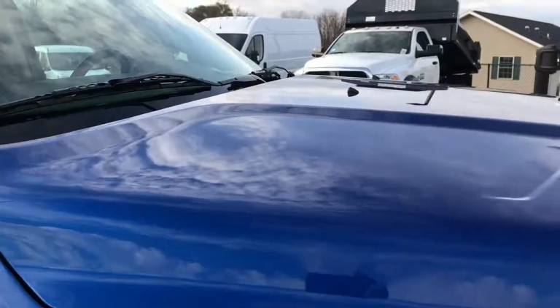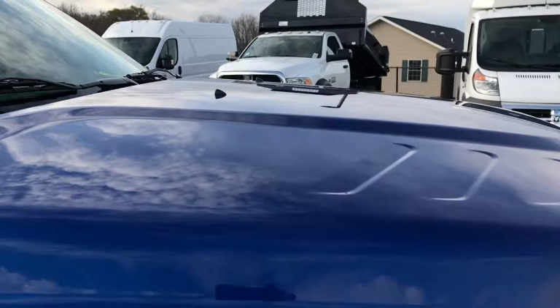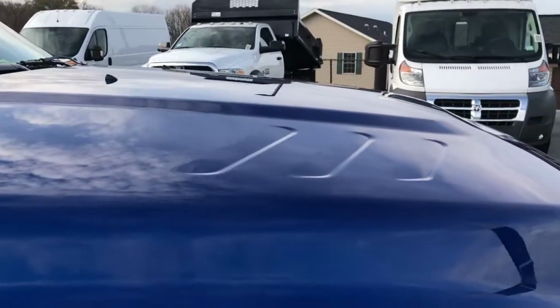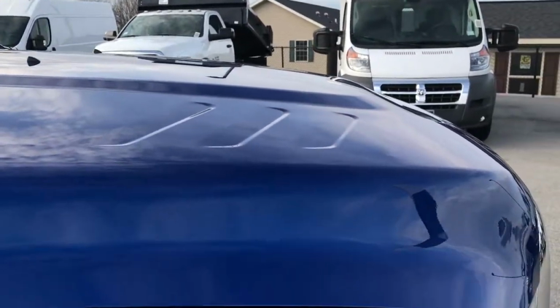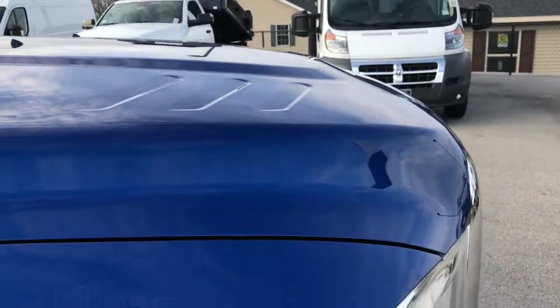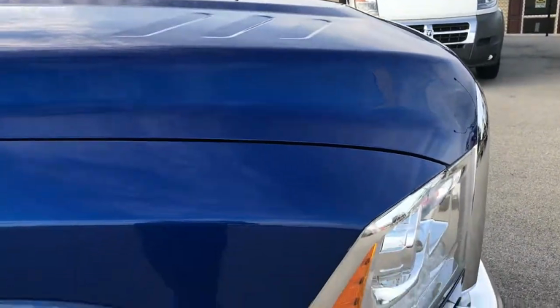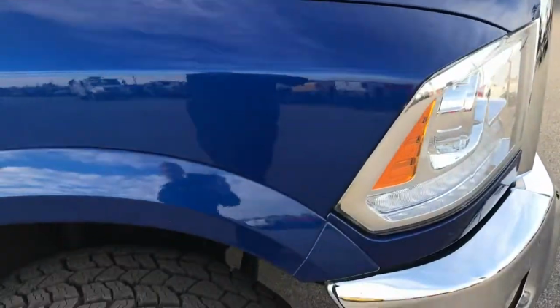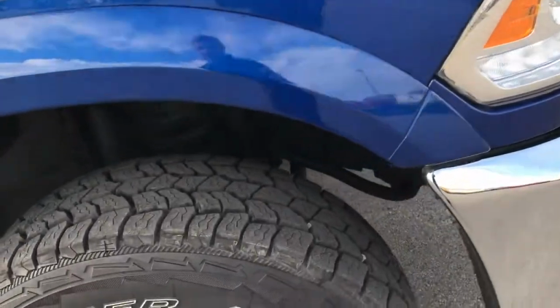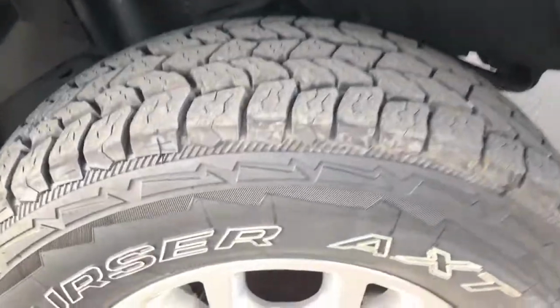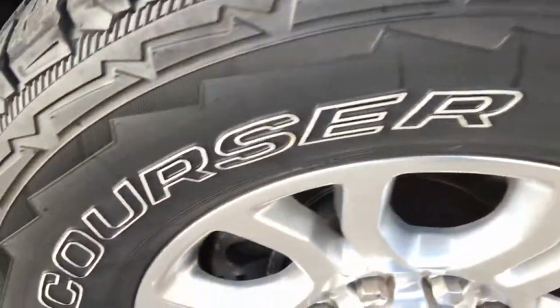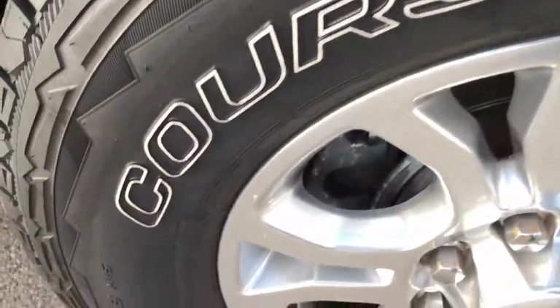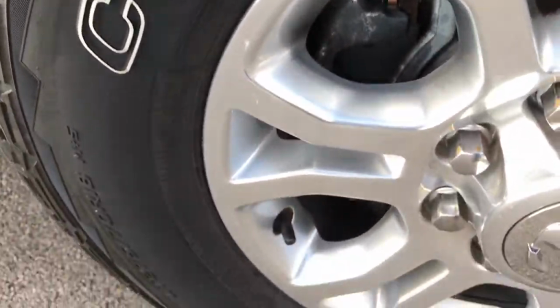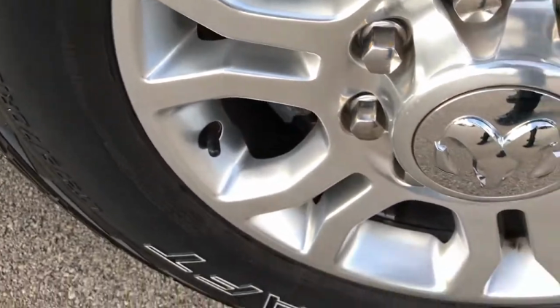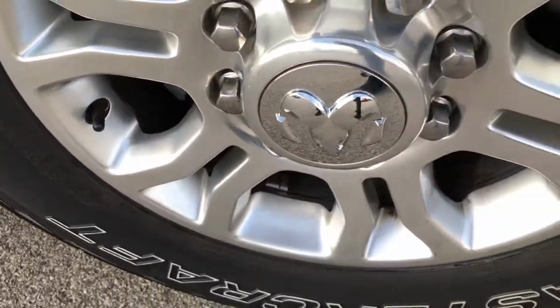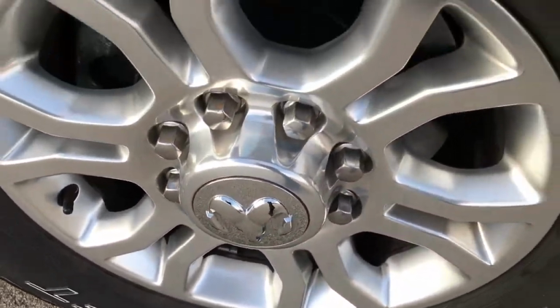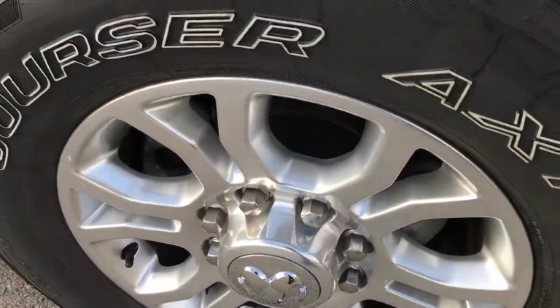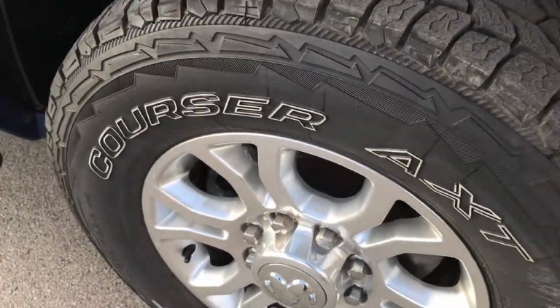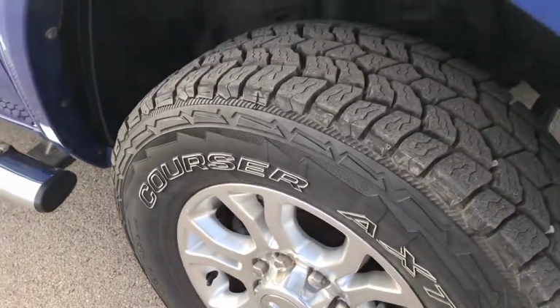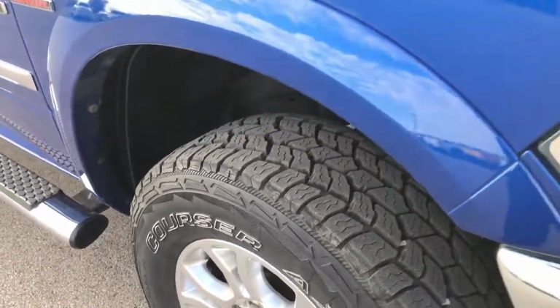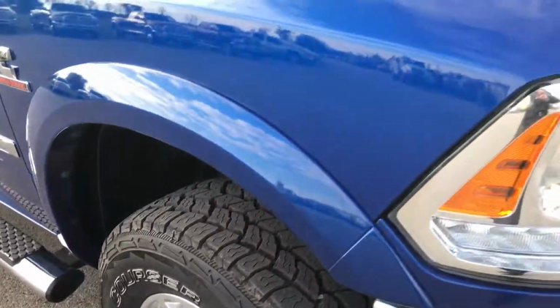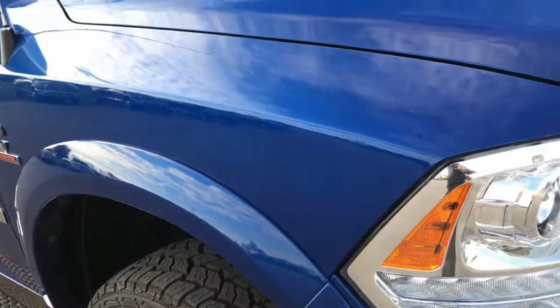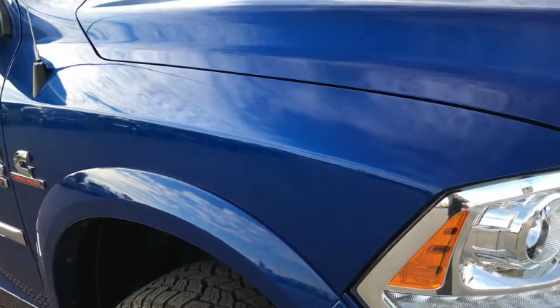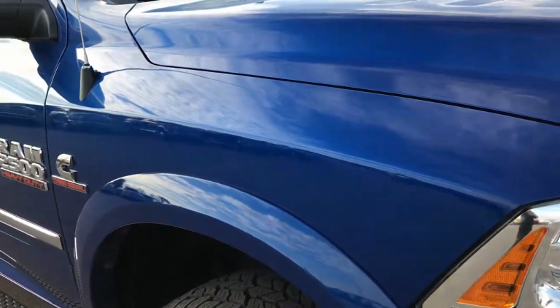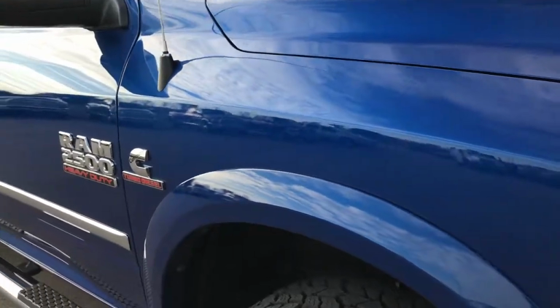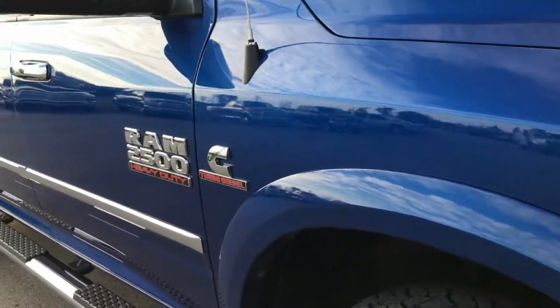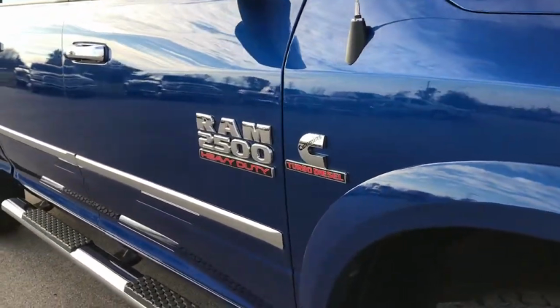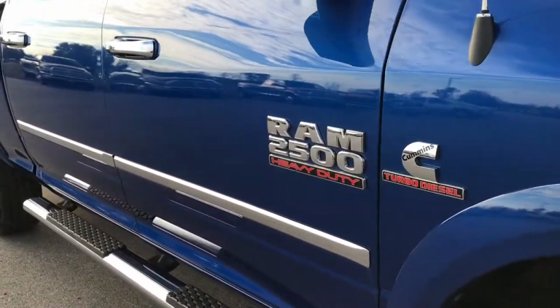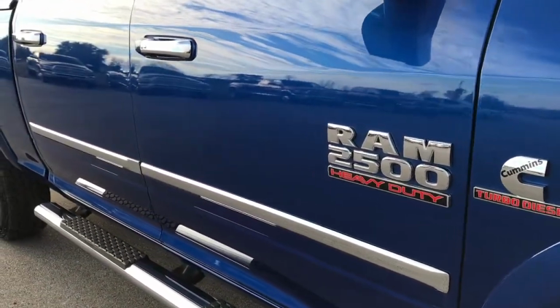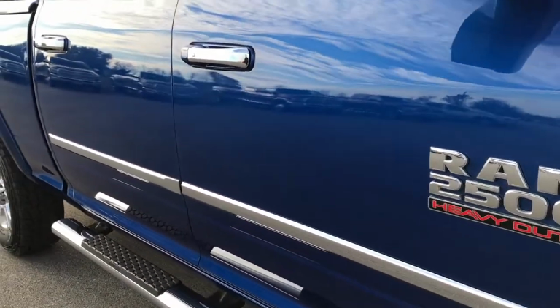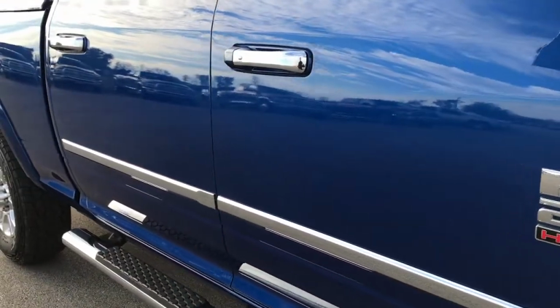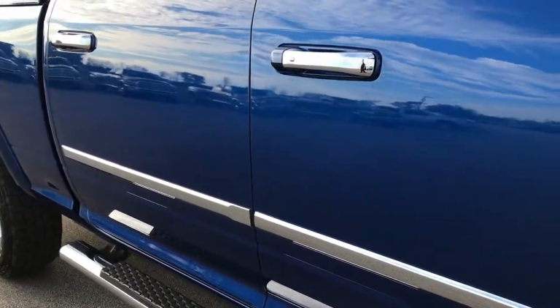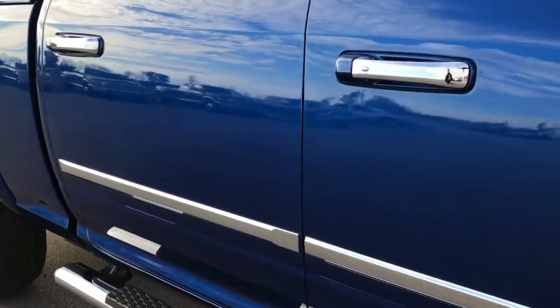Didn't see any dents or dings on the hood. Passenger side rim is in excellent condition. As you go down this side of the truck you can see just how clean the body is — how reflective and glass-like that paint is.